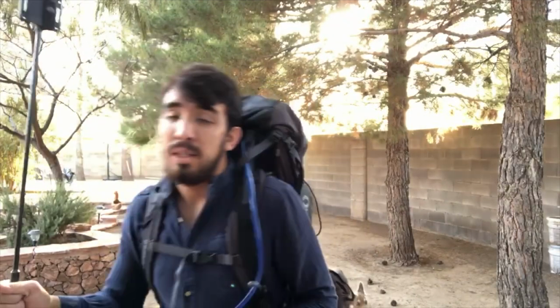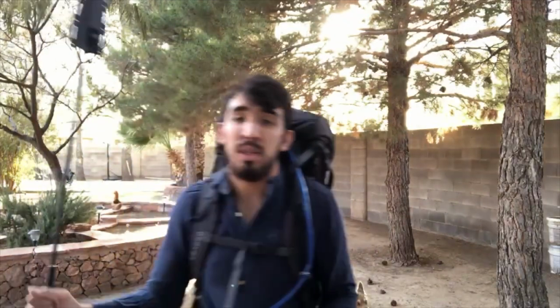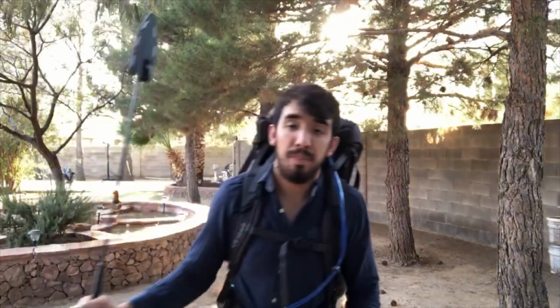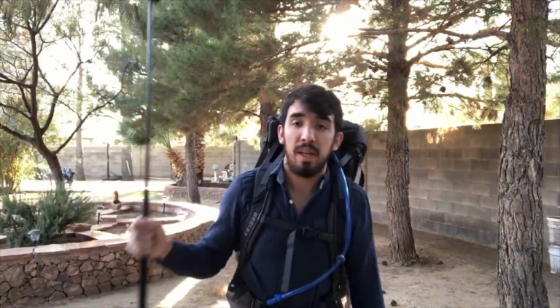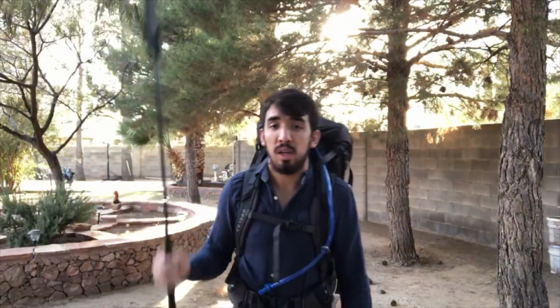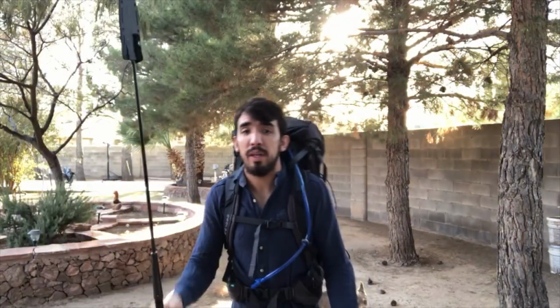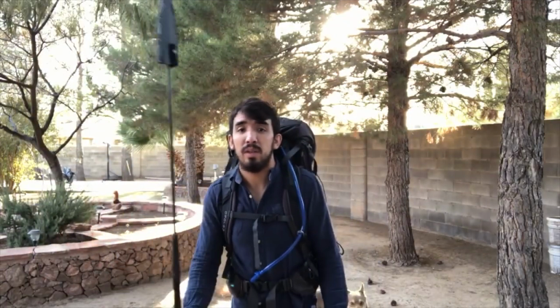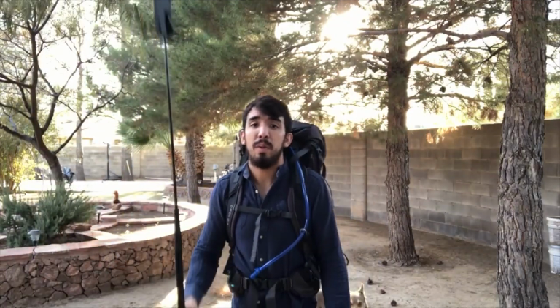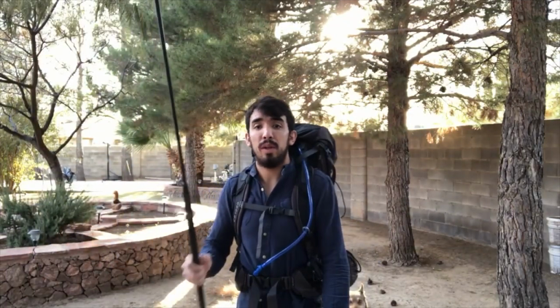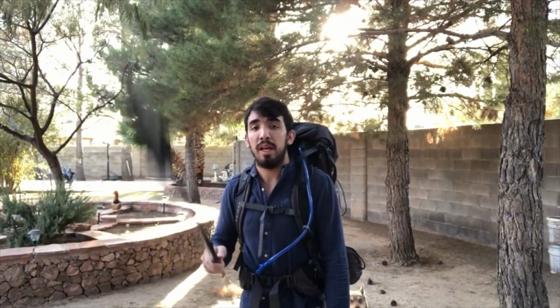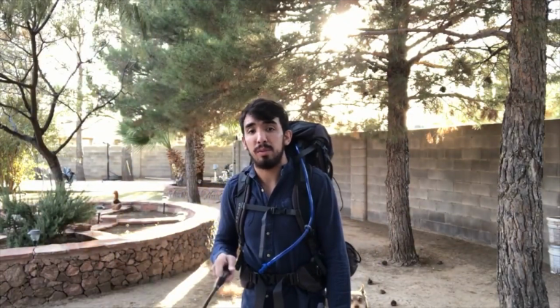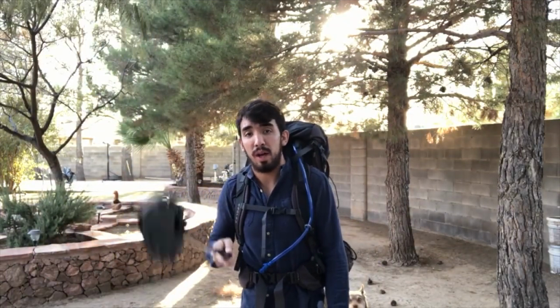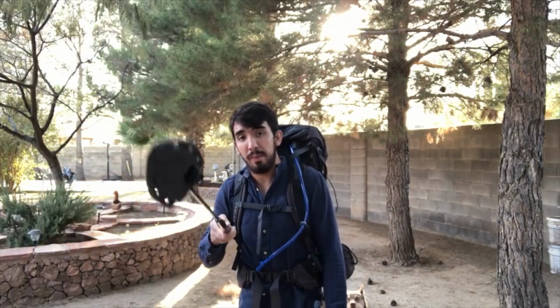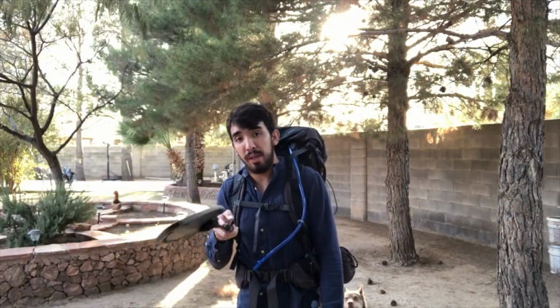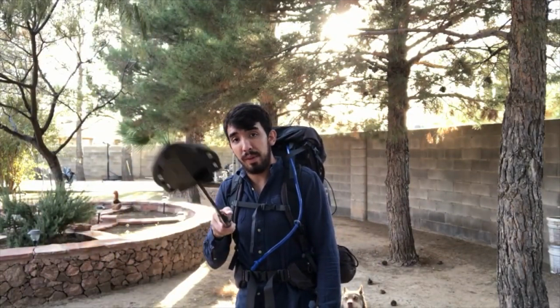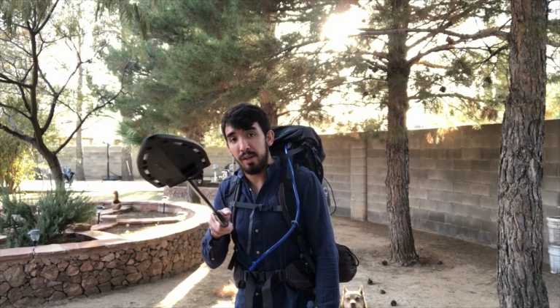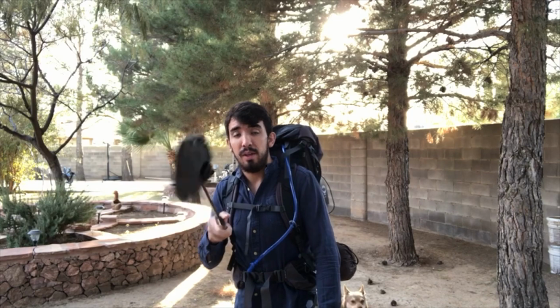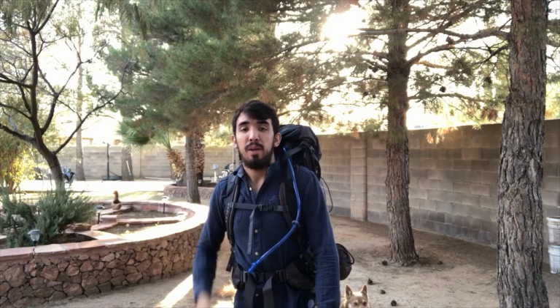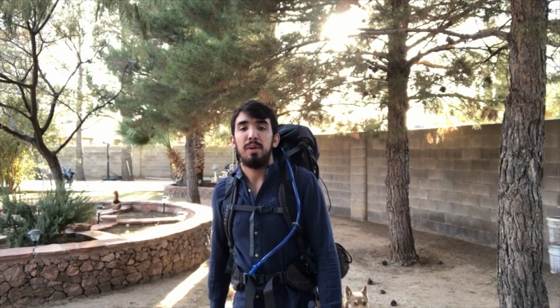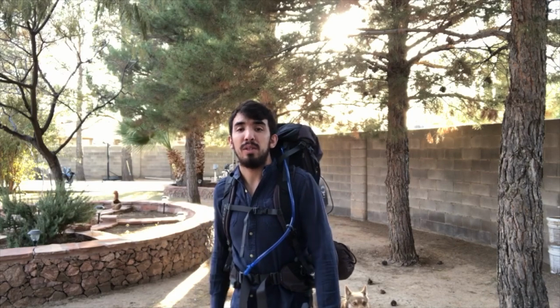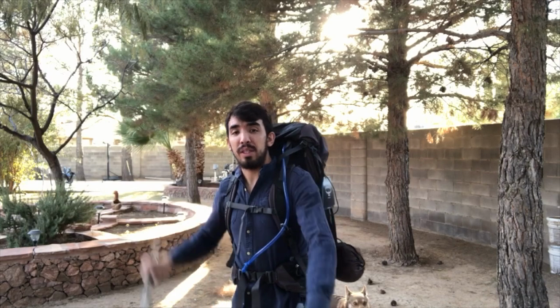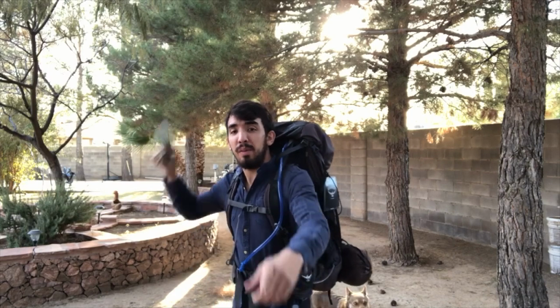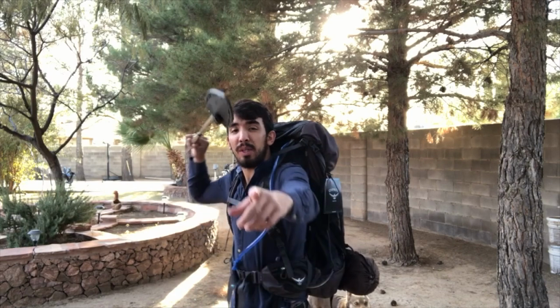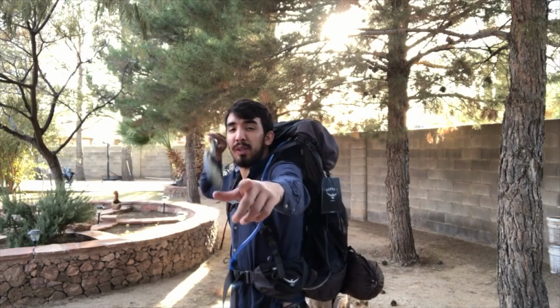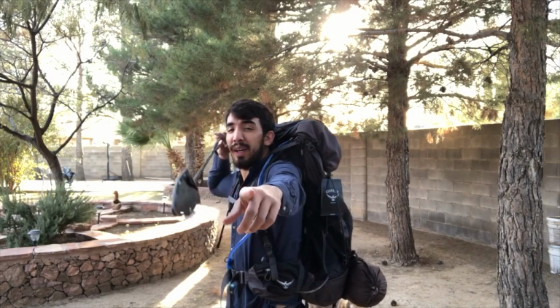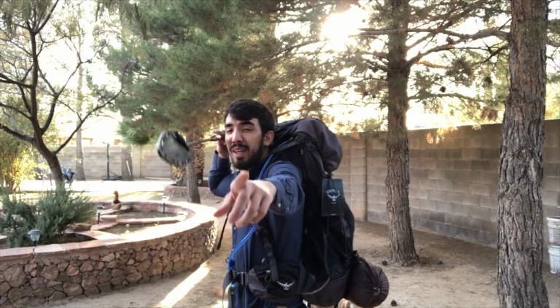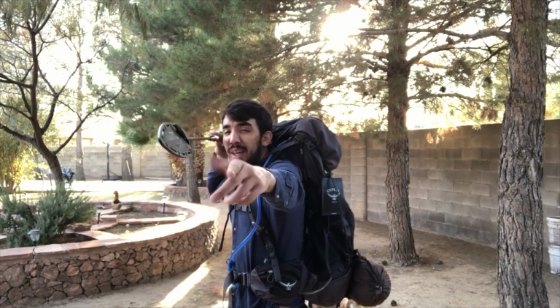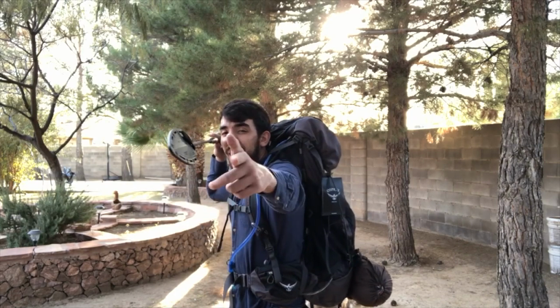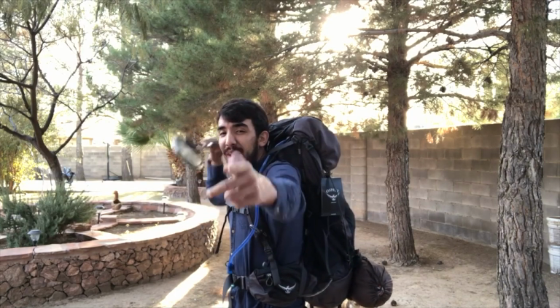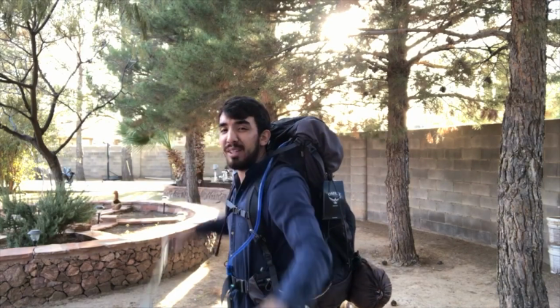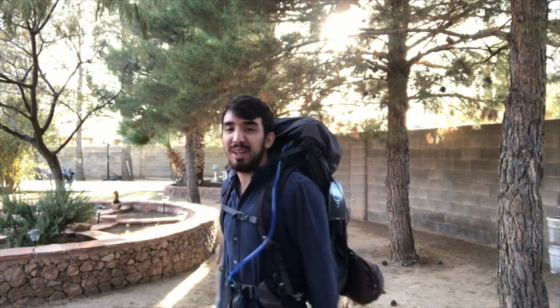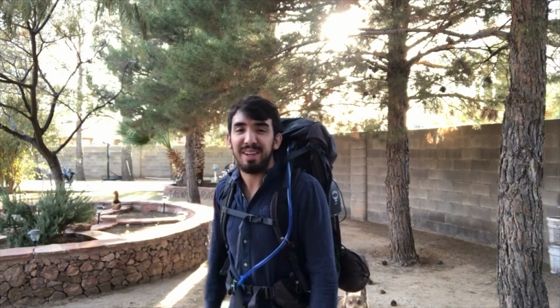So as always, remember to like, subscribe, and bang the bell. This is Wesley from Obscure Terrain and I will catch you all later.